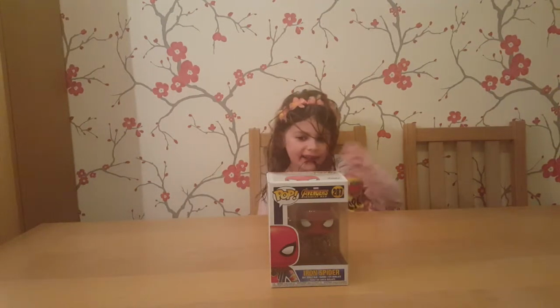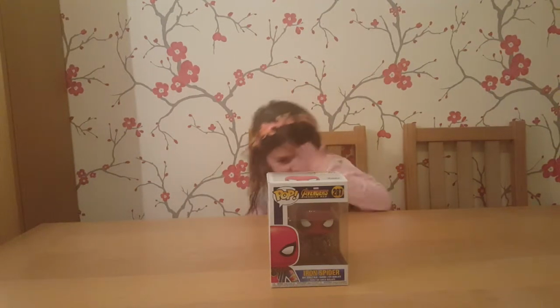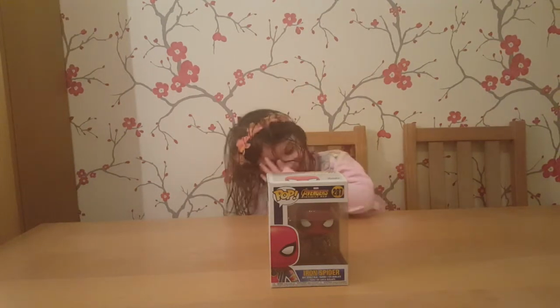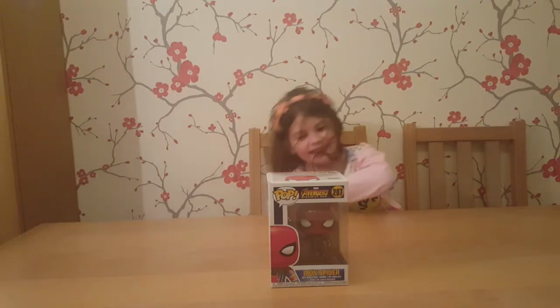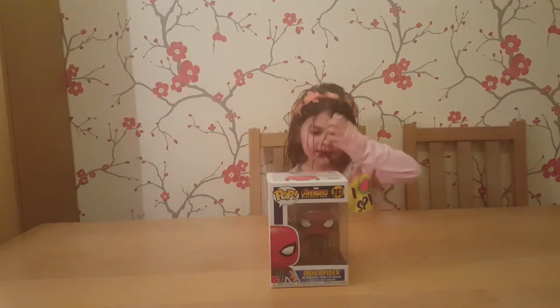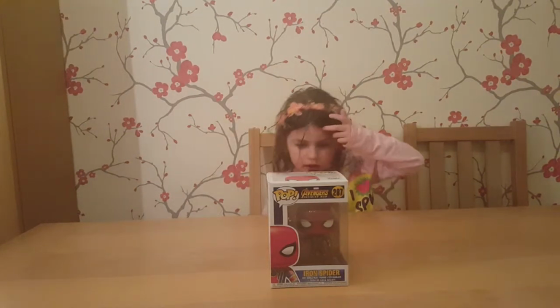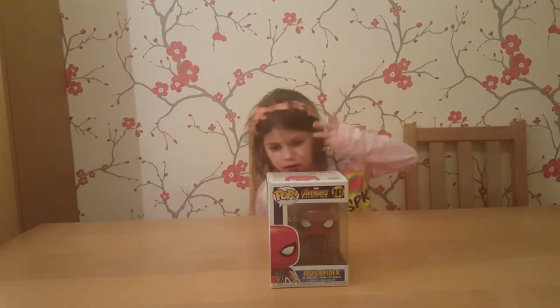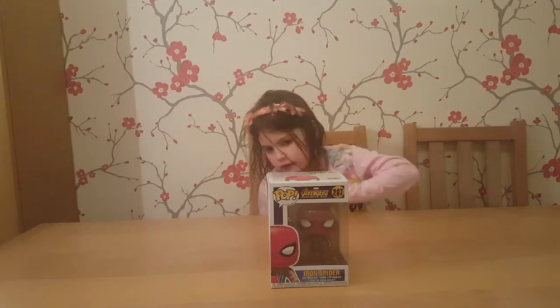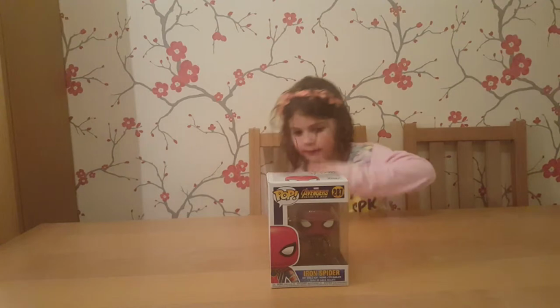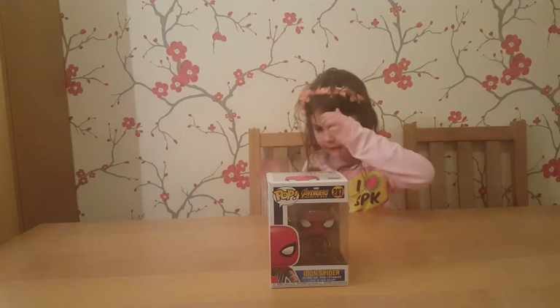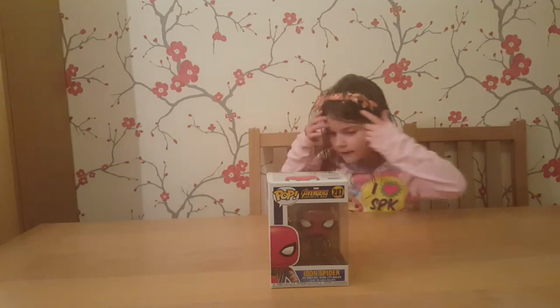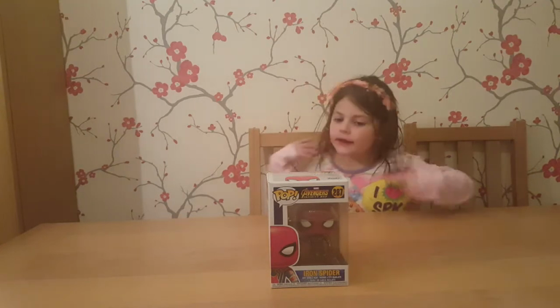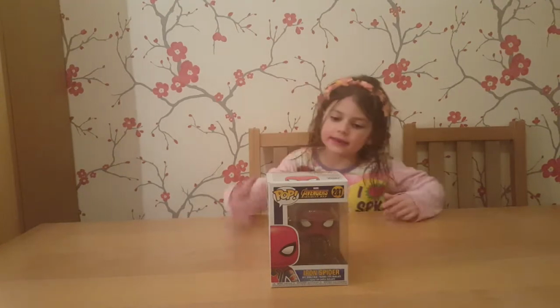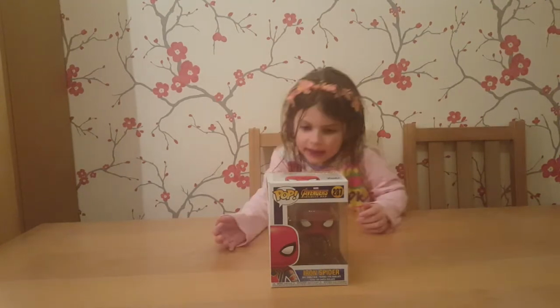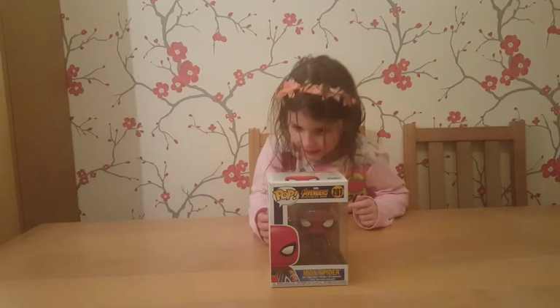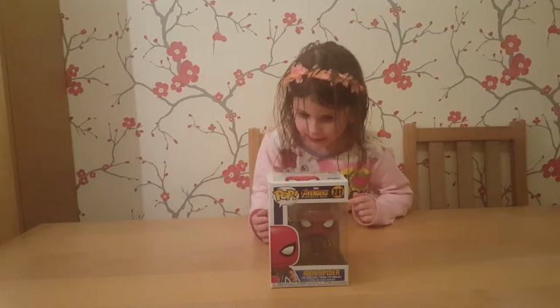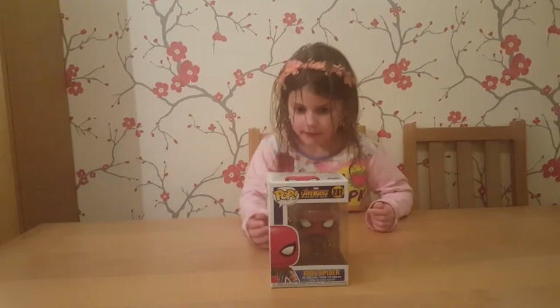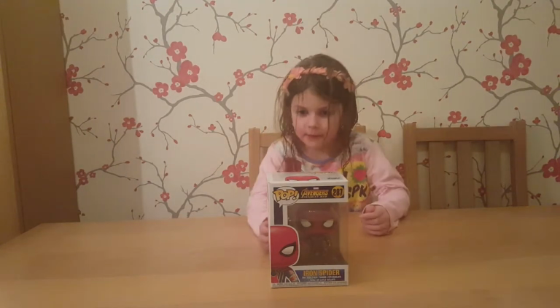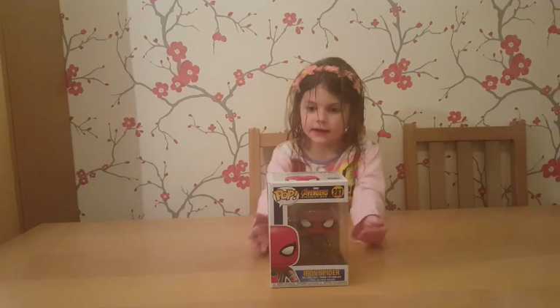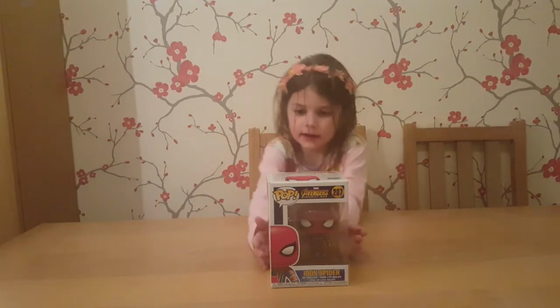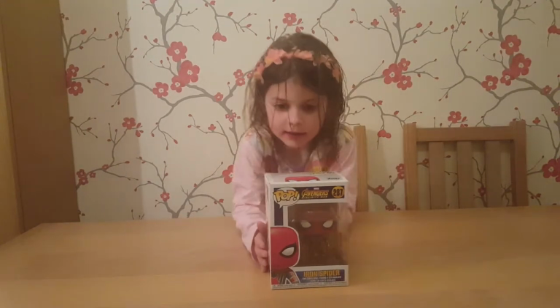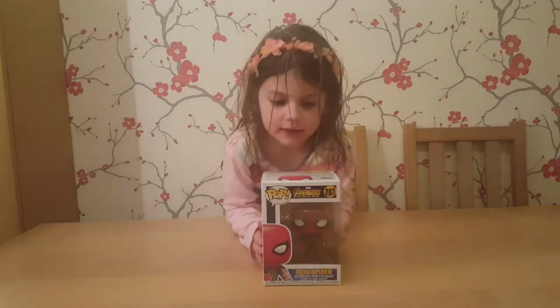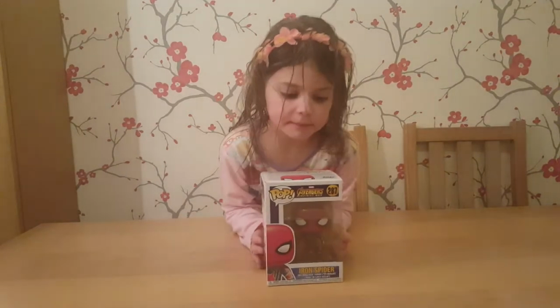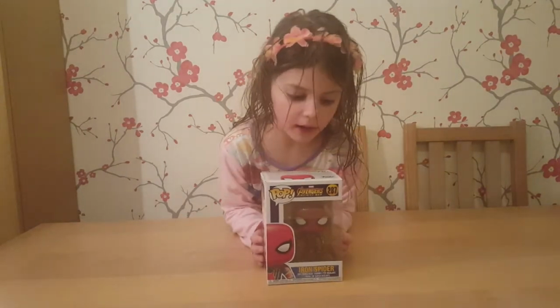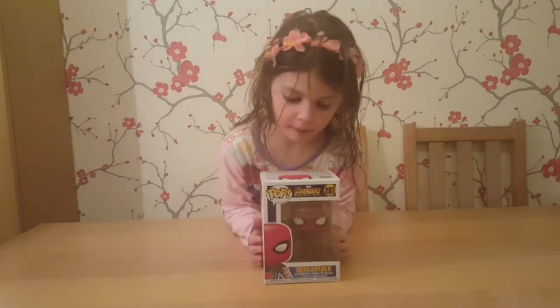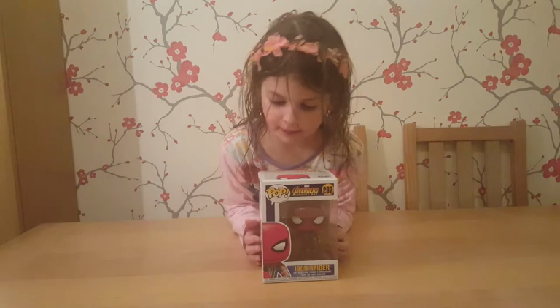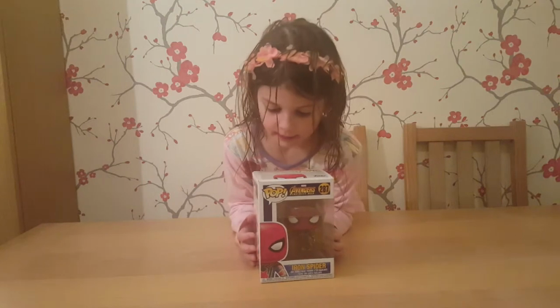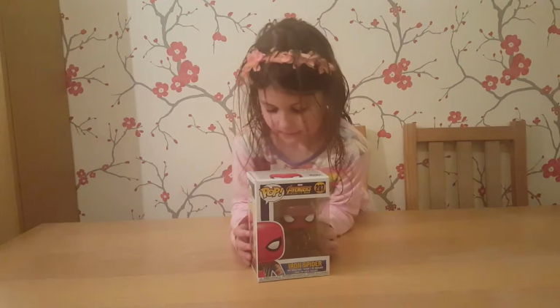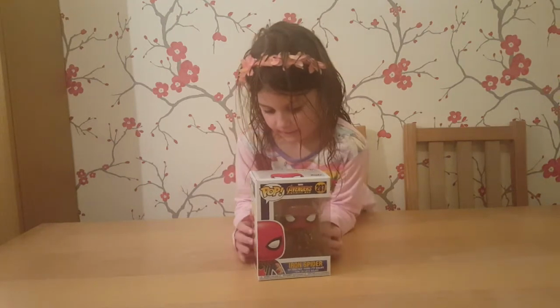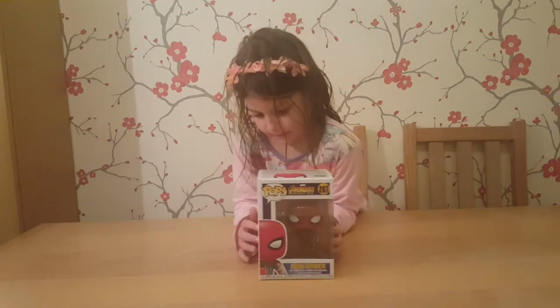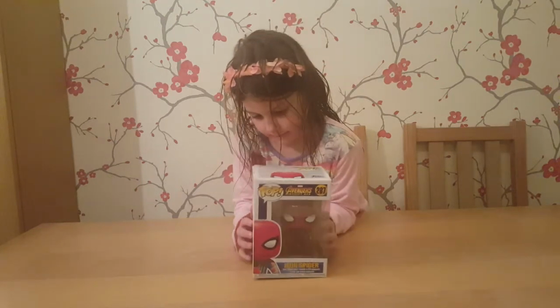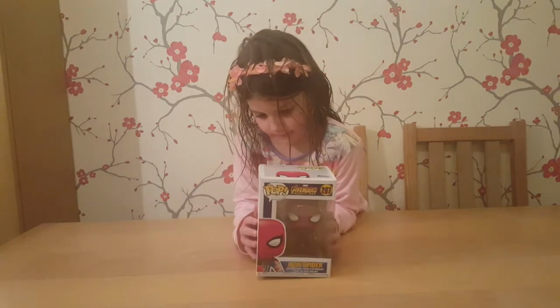Hello. Today we're opening this pop. Whose pop is it, Paige?